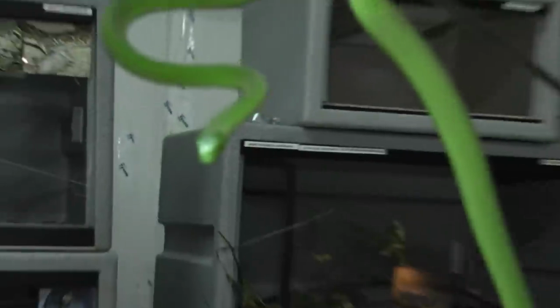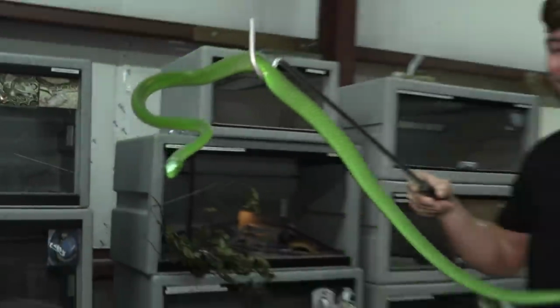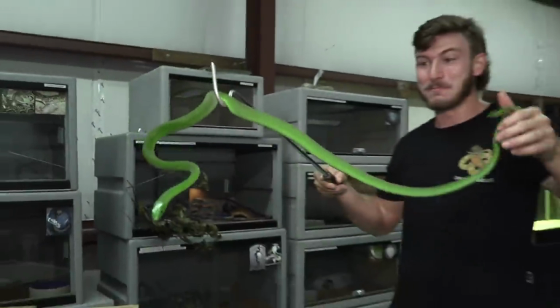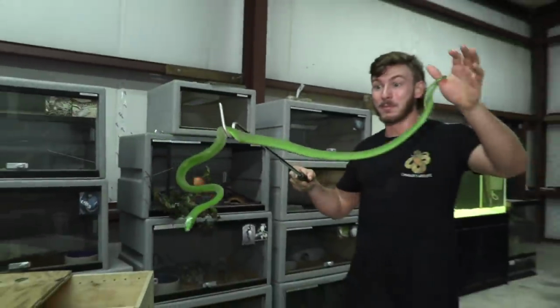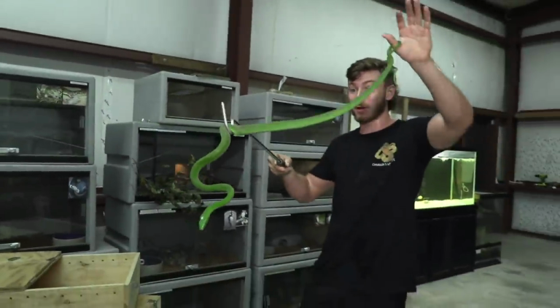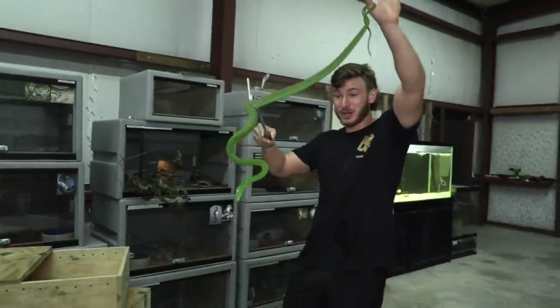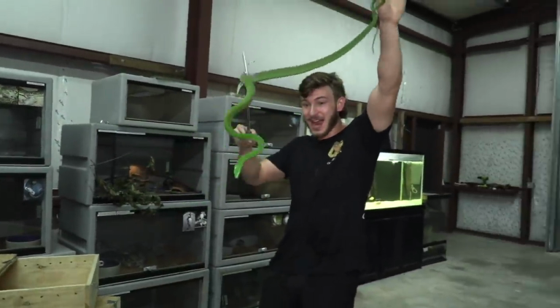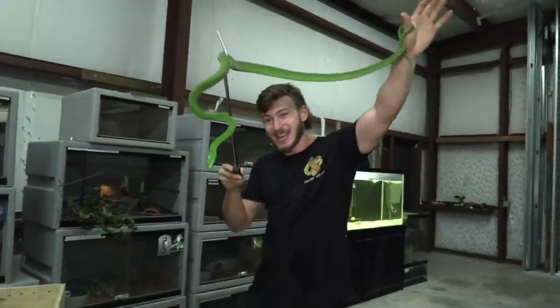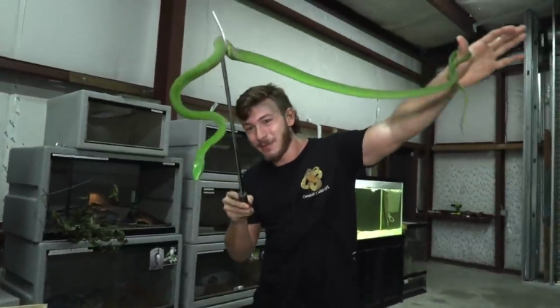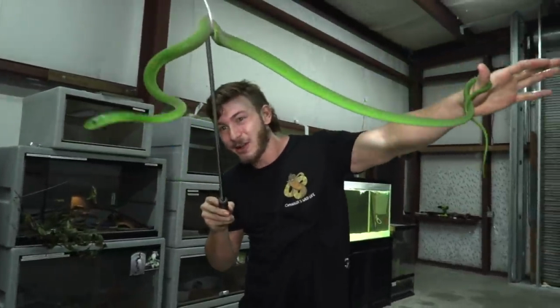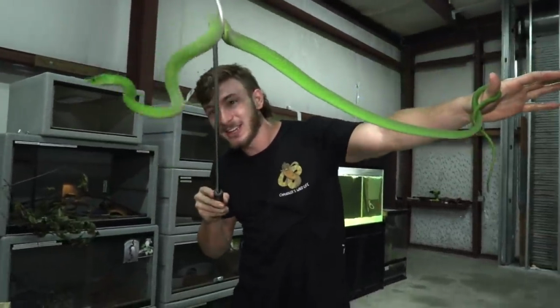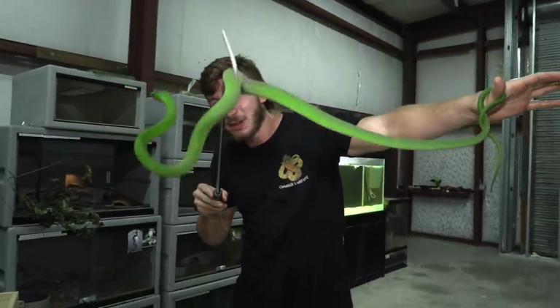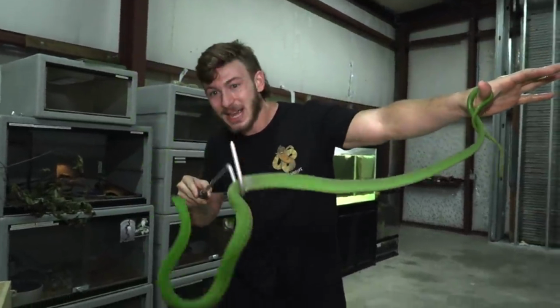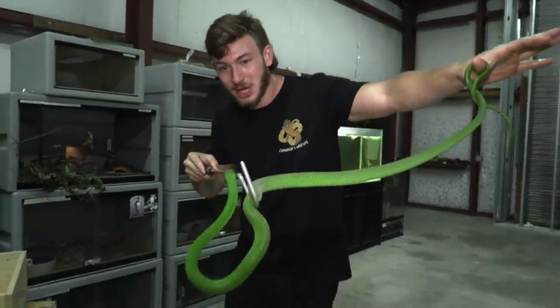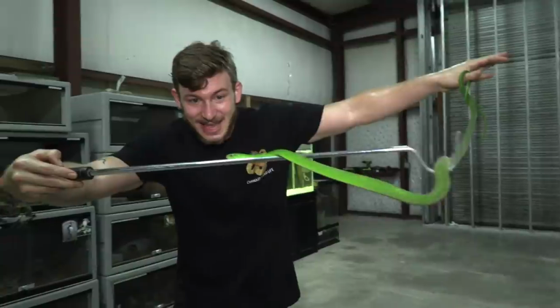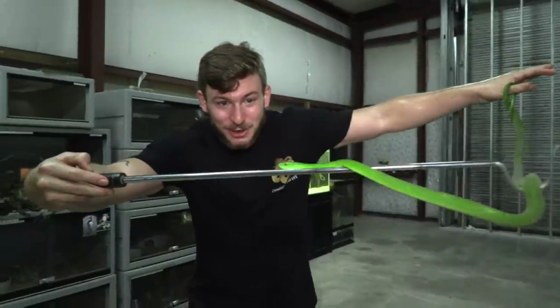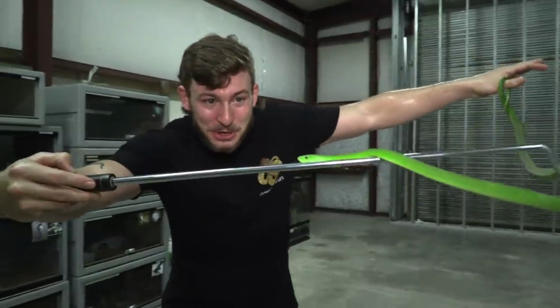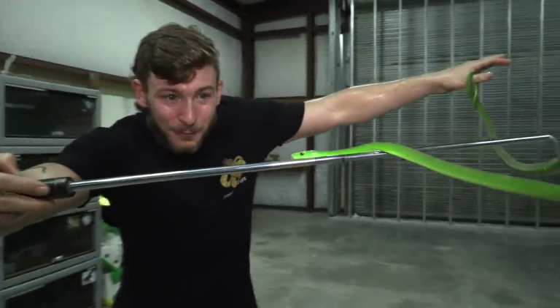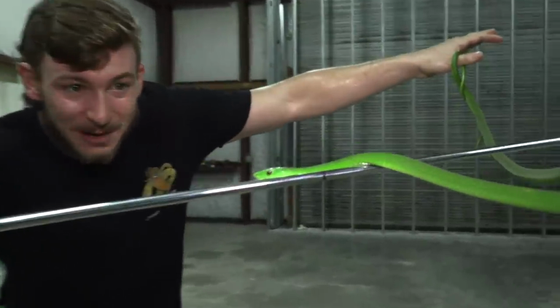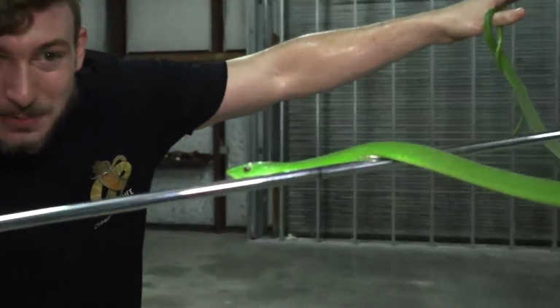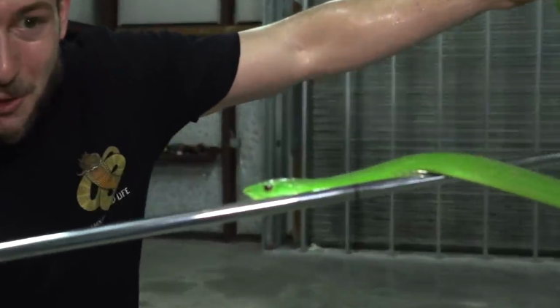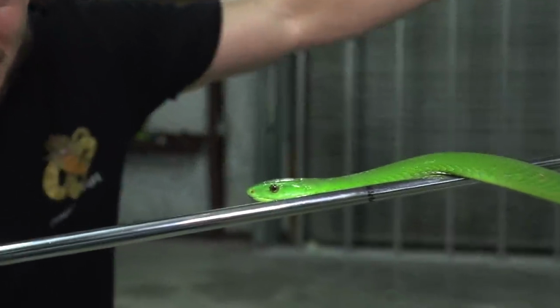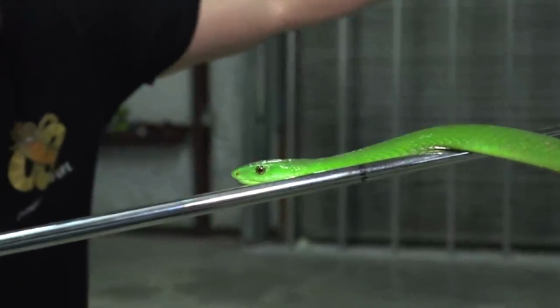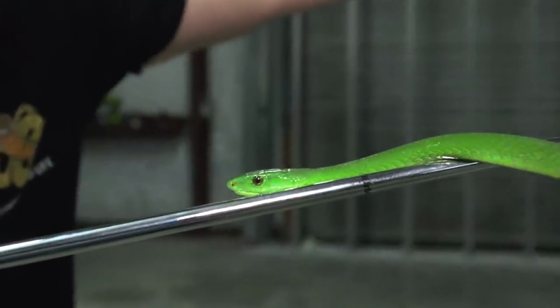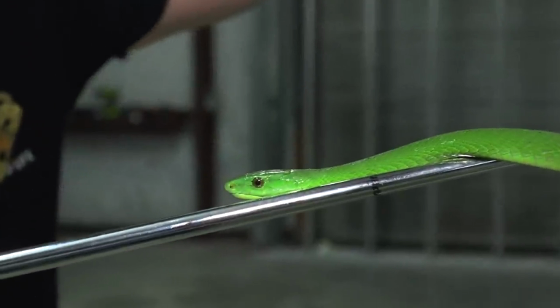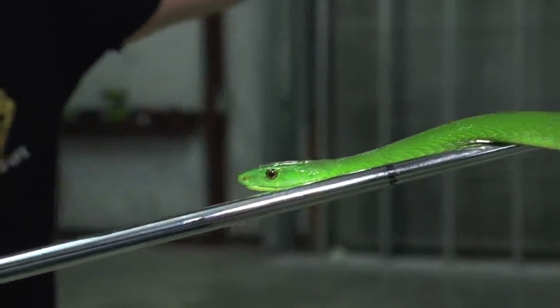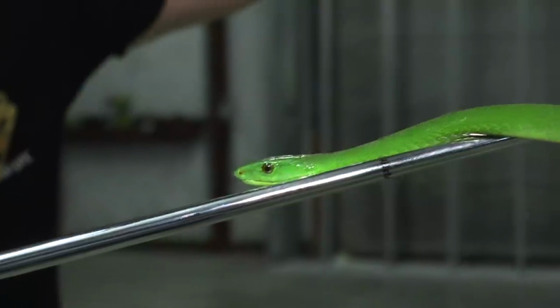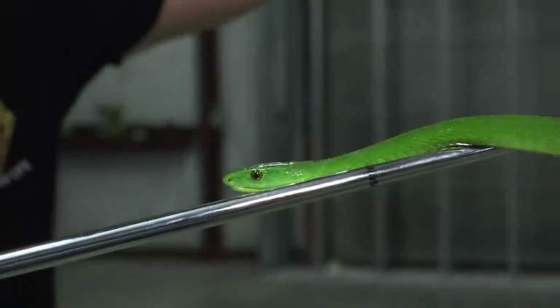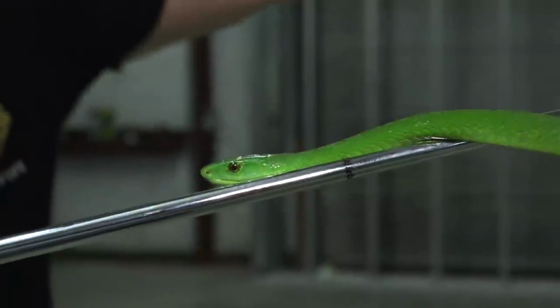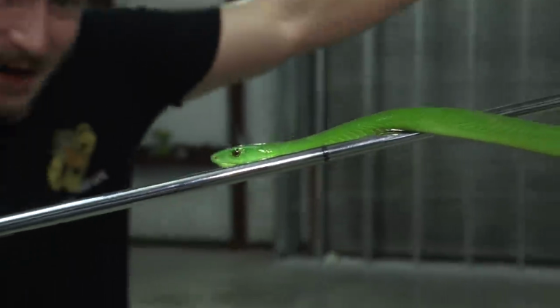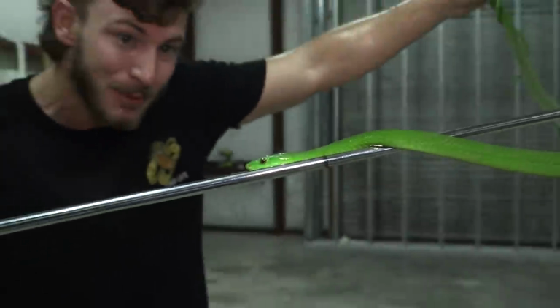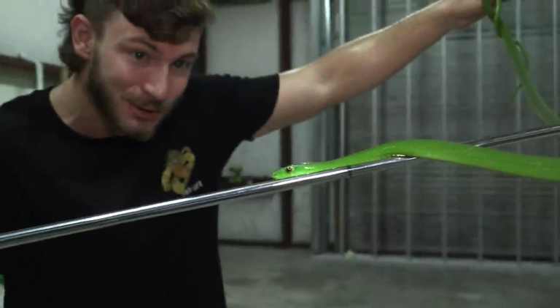That magnificent mamba — no matter if it's green or black, they have that iconic coffin head shape. That is one of the most beautiful venomous reptiles on our planet, right up there with the gaboon vipers and the bushmasters. The green mambas have to be the most beautiful.